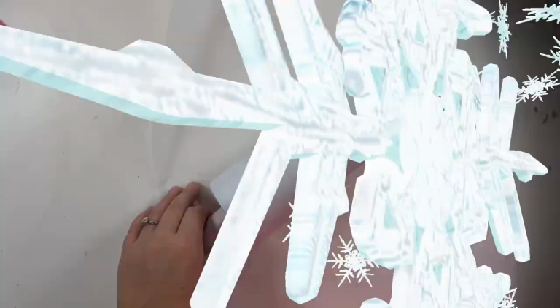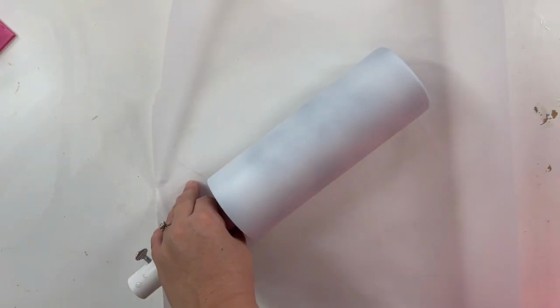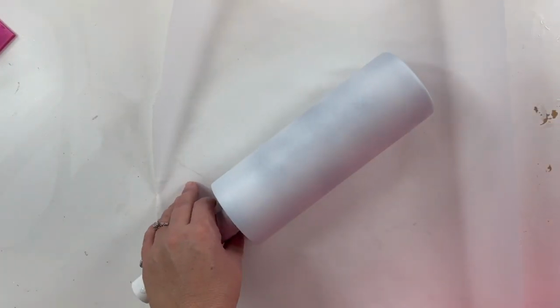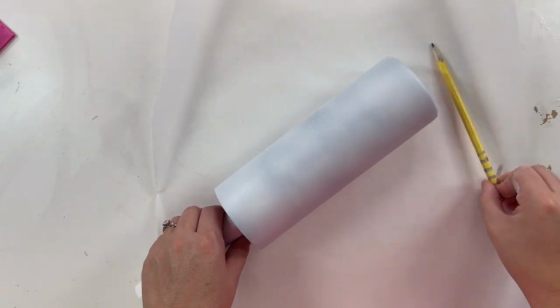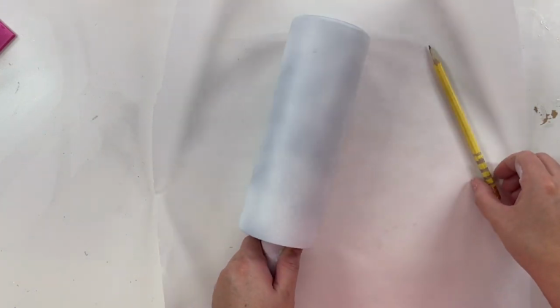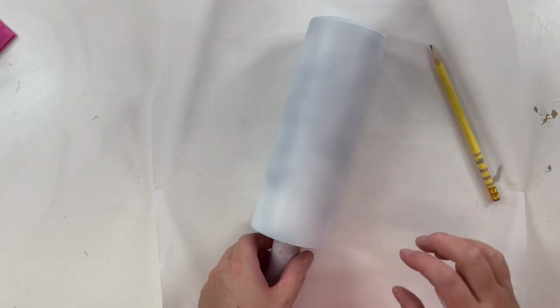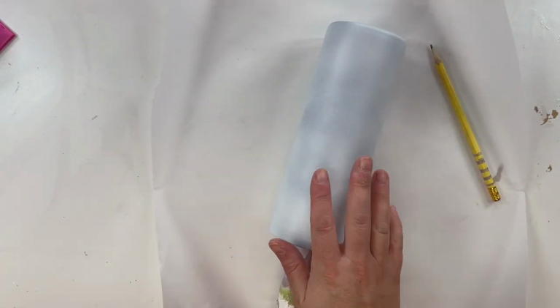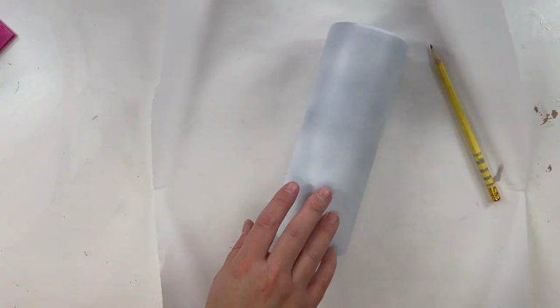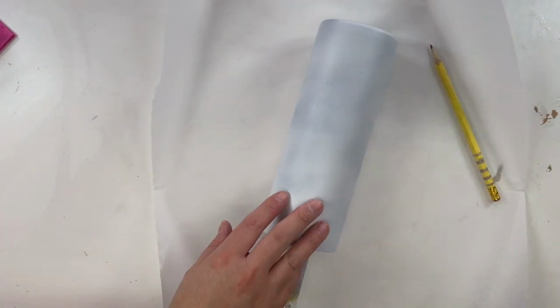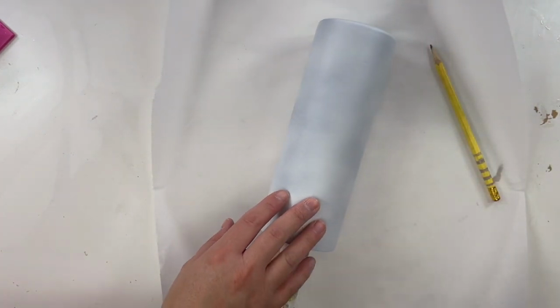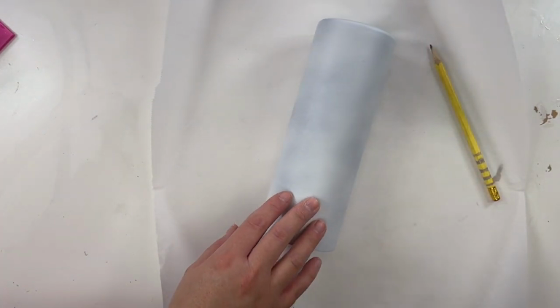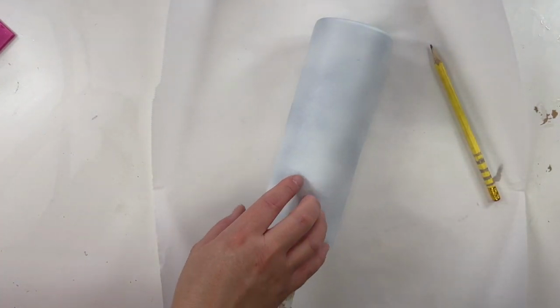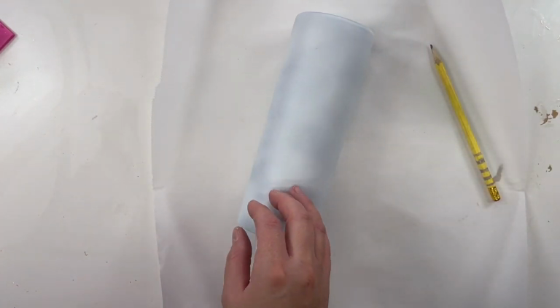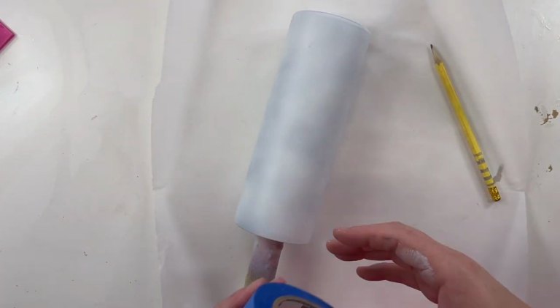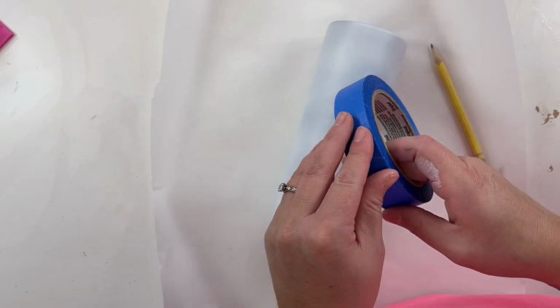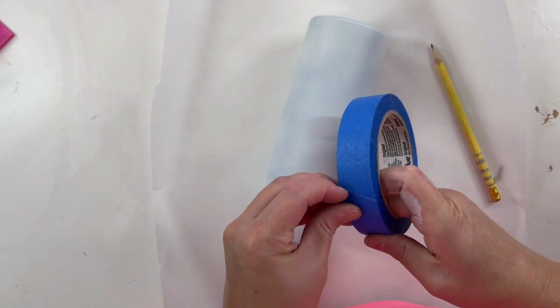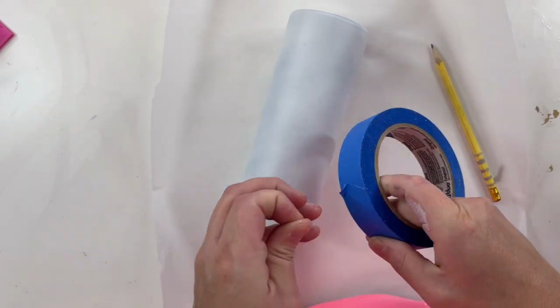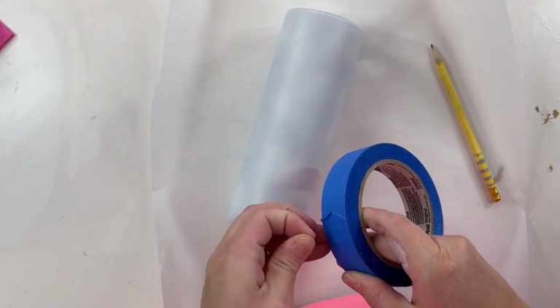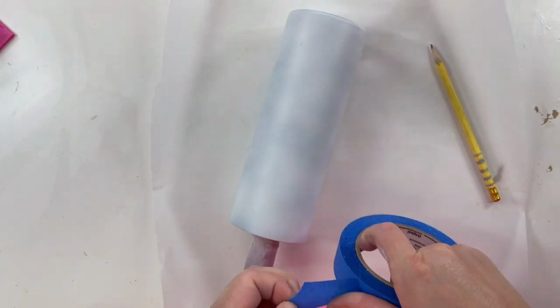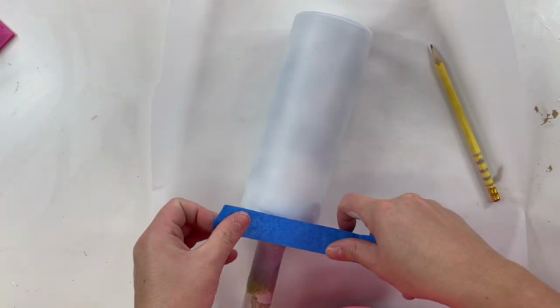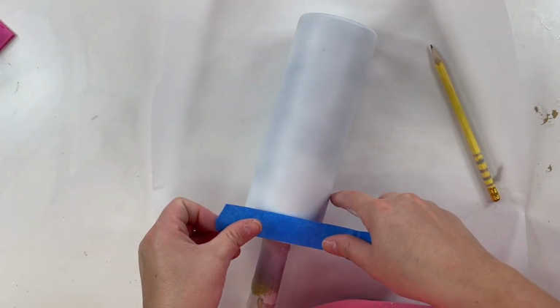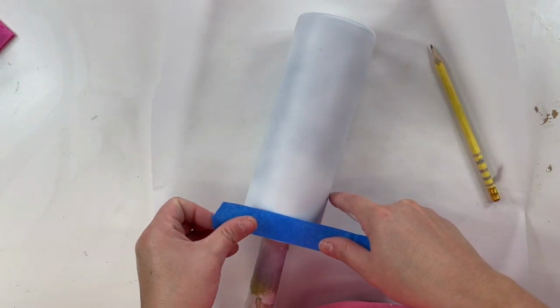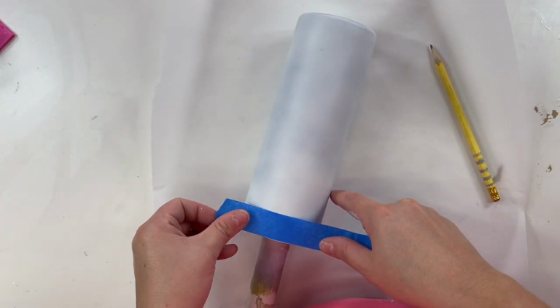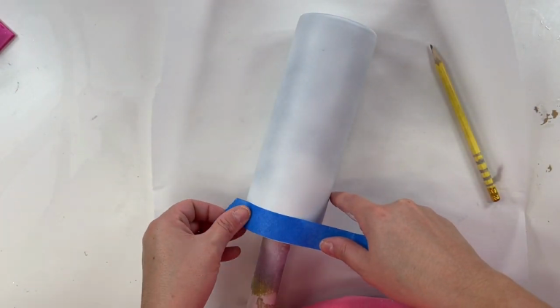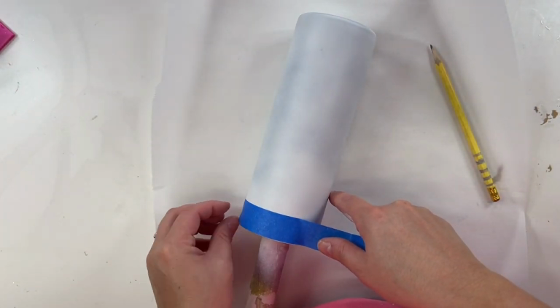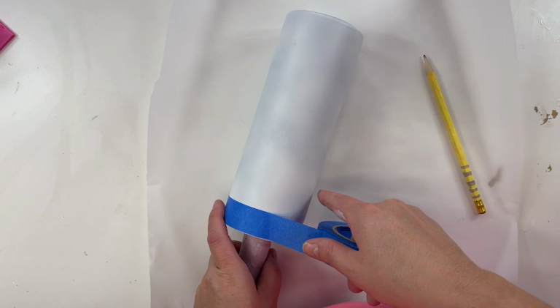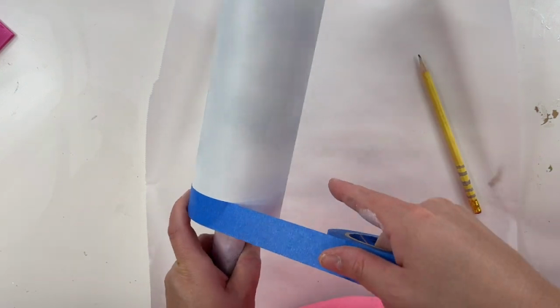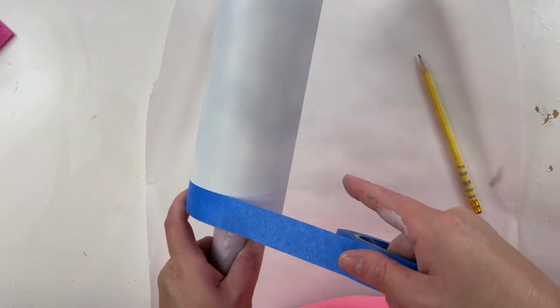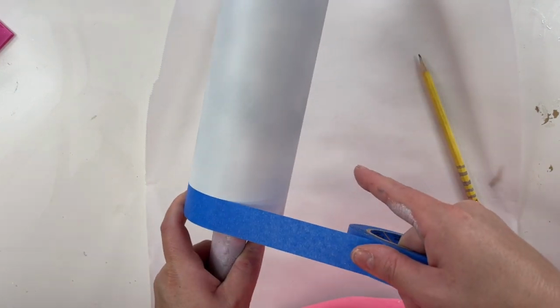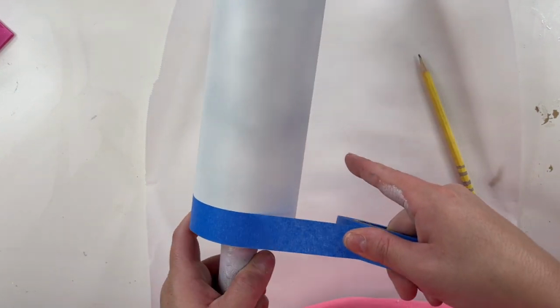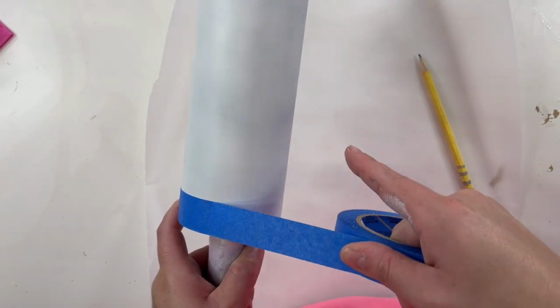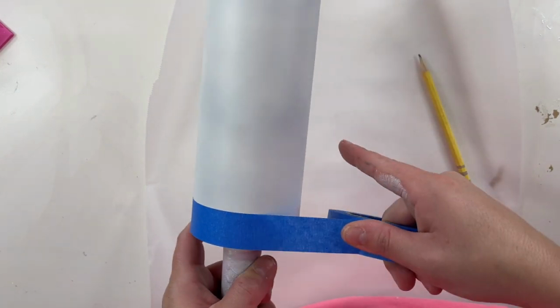All right you guys, as usual I'm starting with a fully prepped and sanded cup that I've already spray painted with a flat white spray paint. I didn't even spray paint it very well — you're not going to need to with what we're doing for this project.